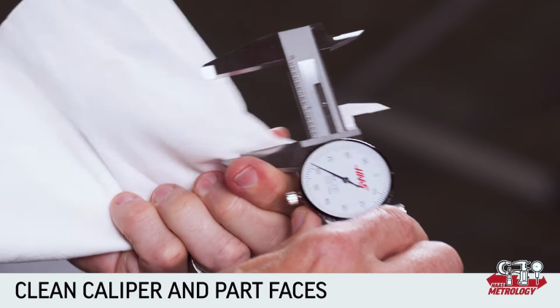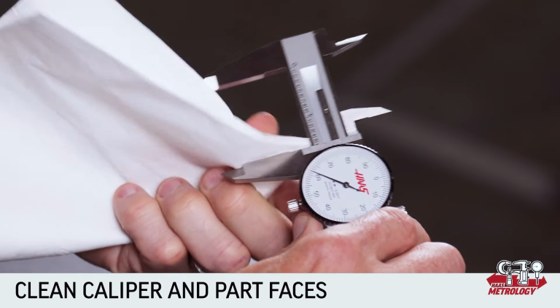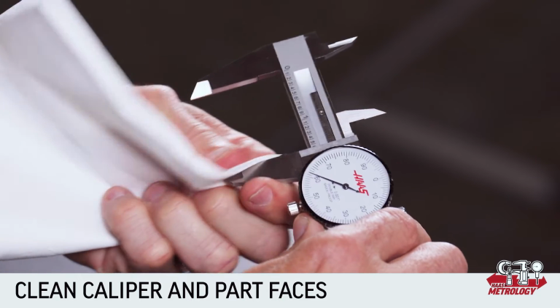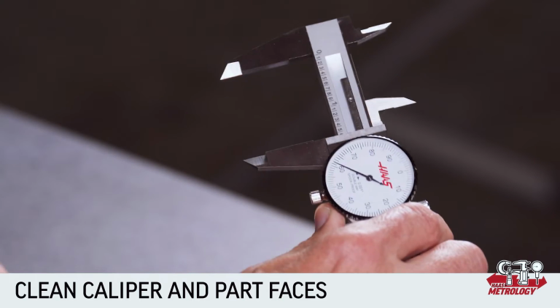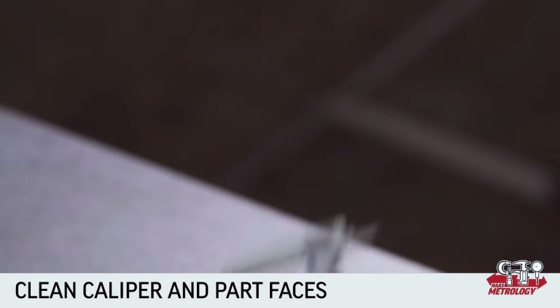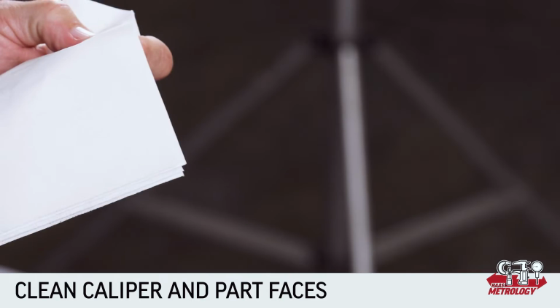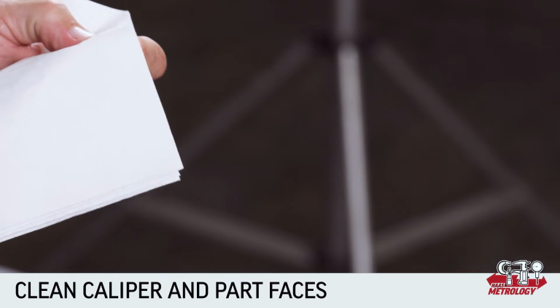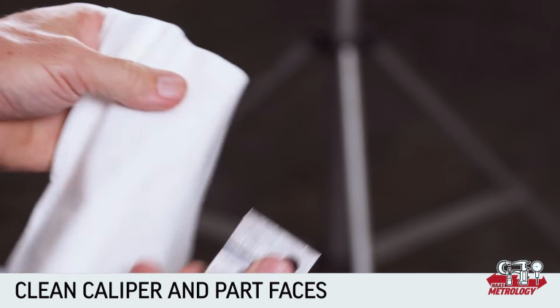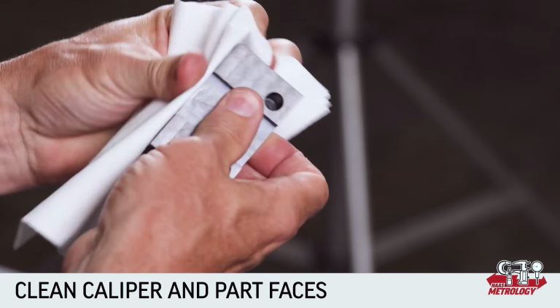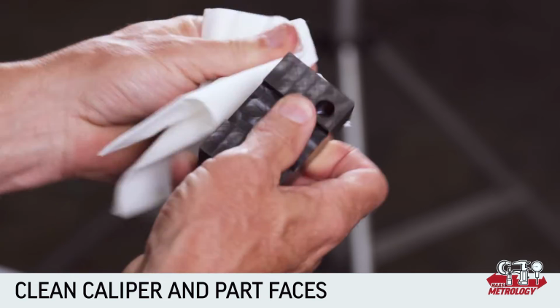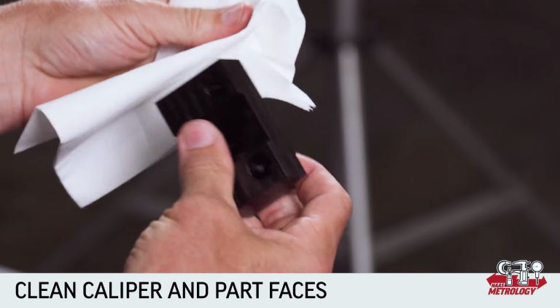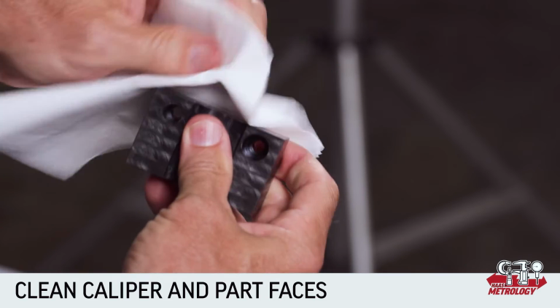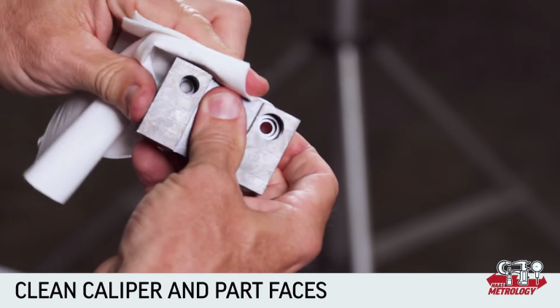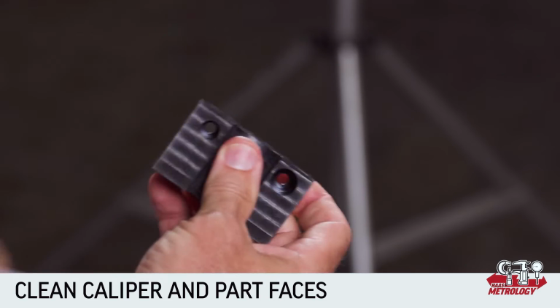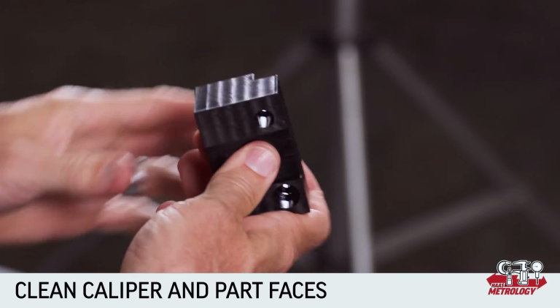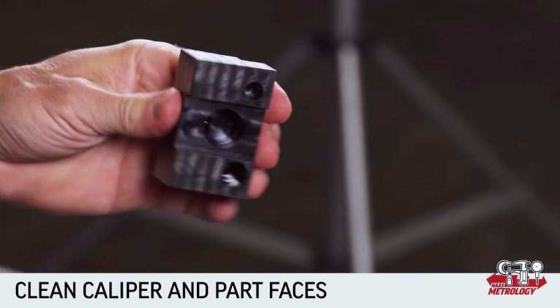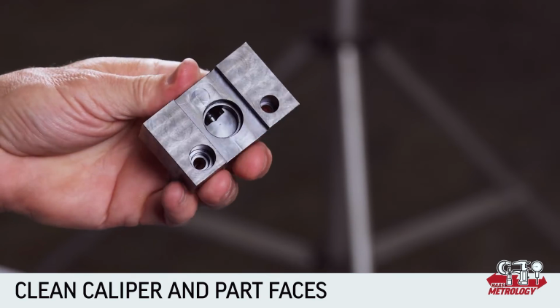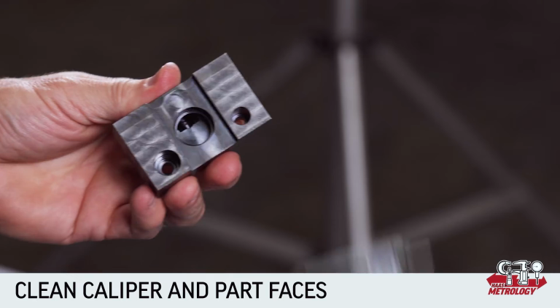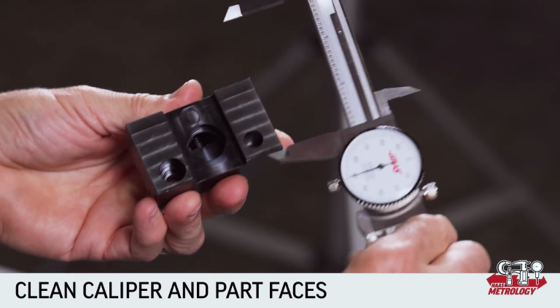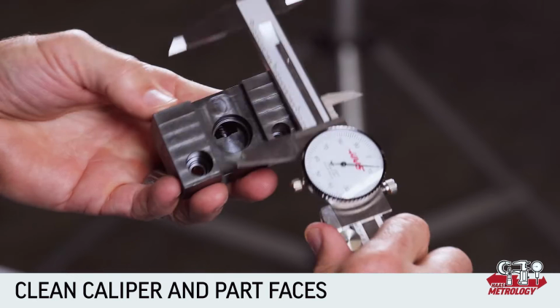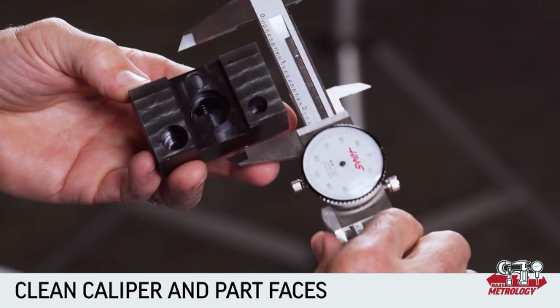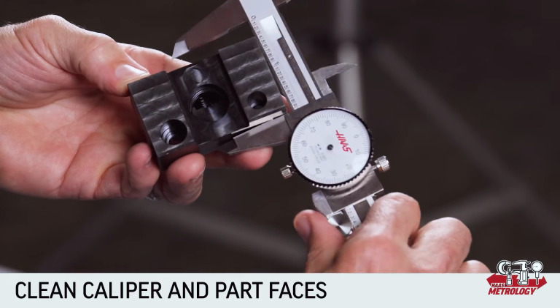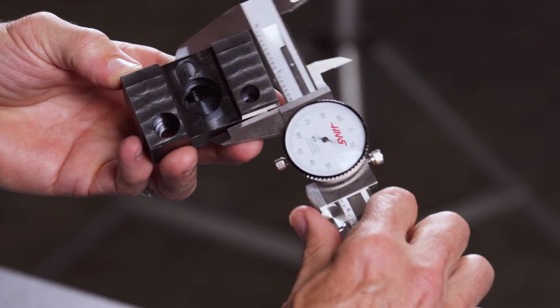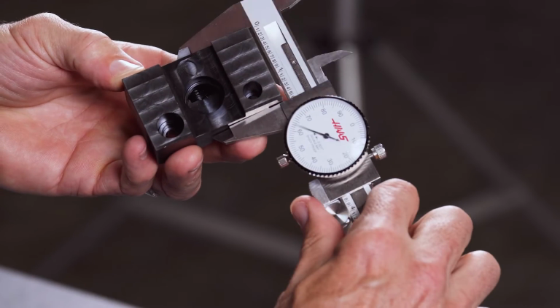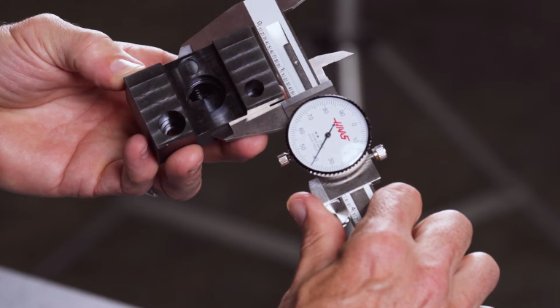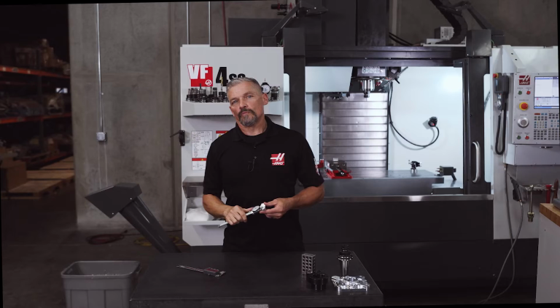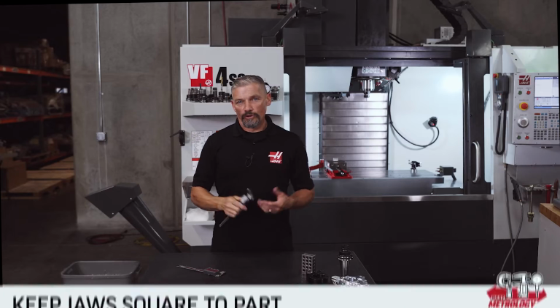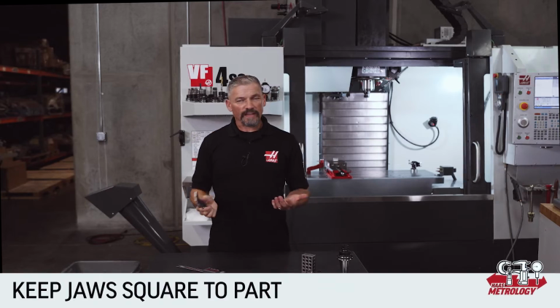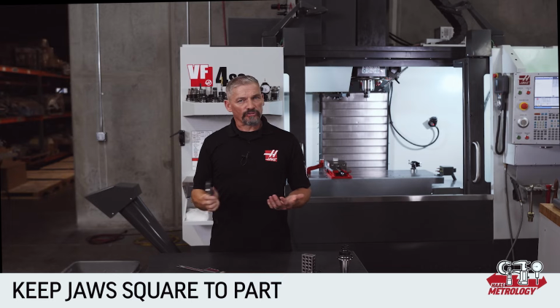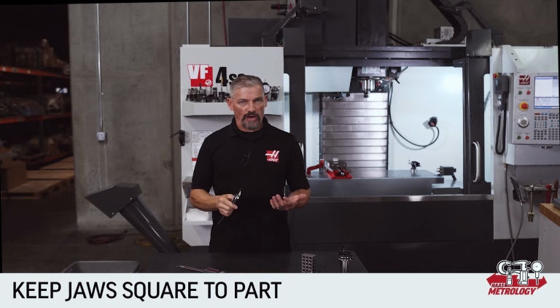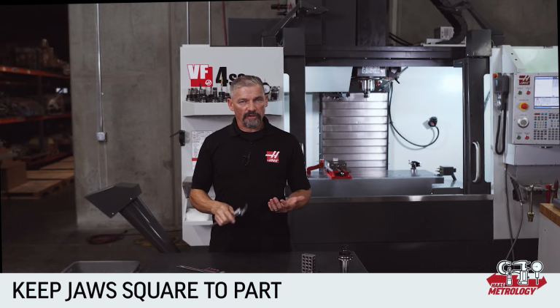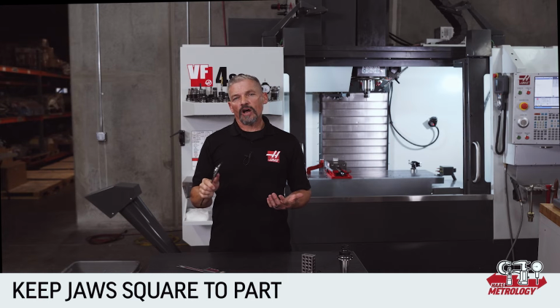Make sure the caliper faces and the faces of the part you're measuring are clean and don't have any burrs. Either of these can change the readings you get significantly. When you're using either set of jaws, there are a couple of things to keep in mind.